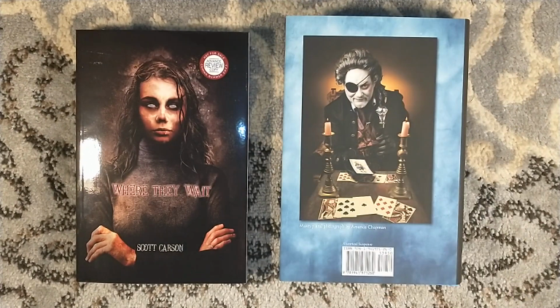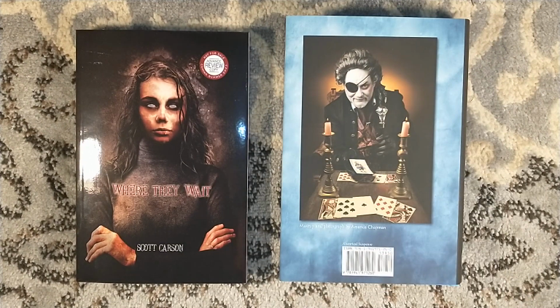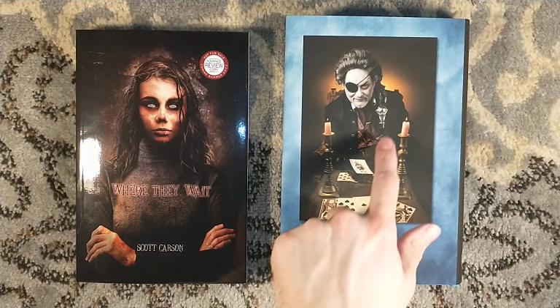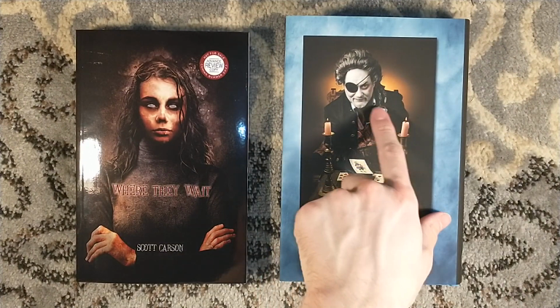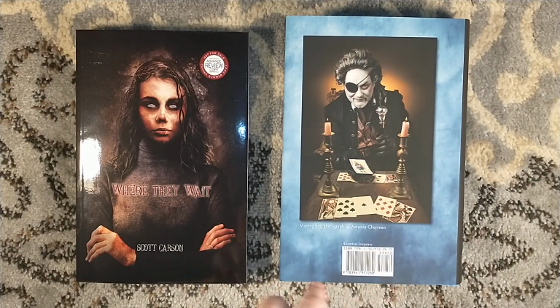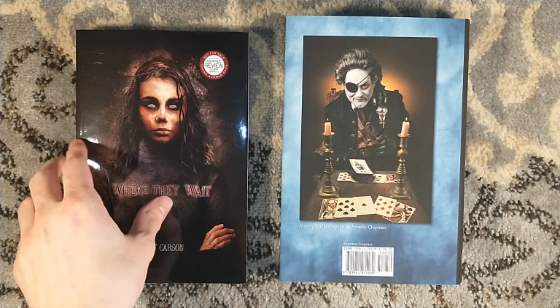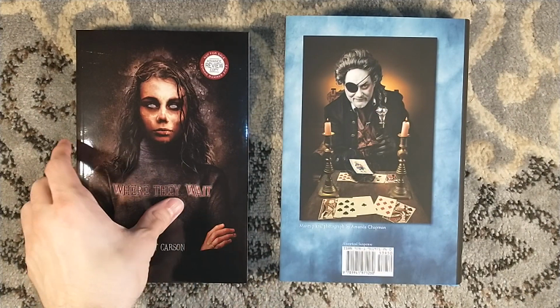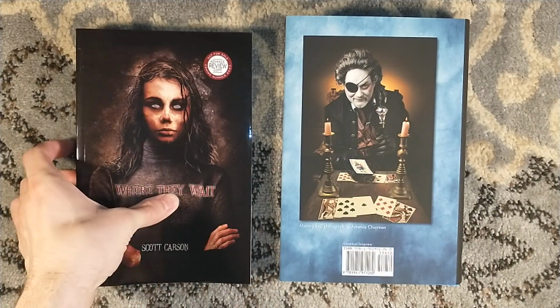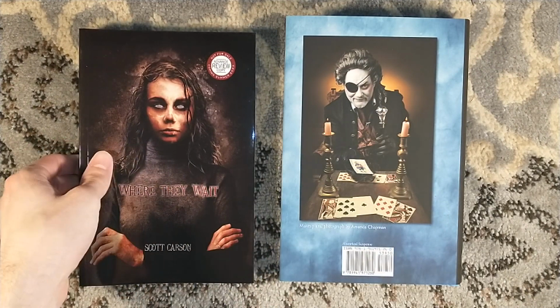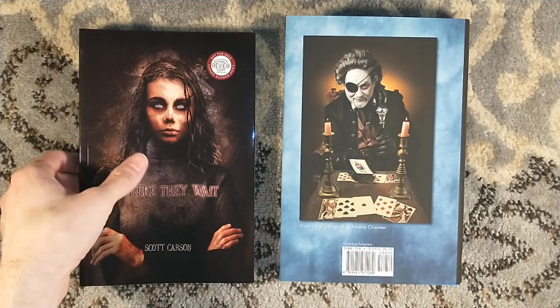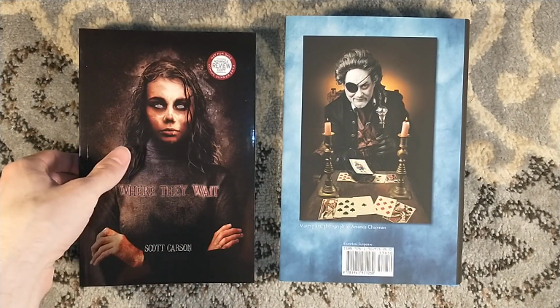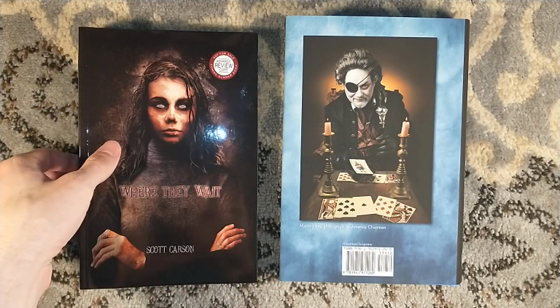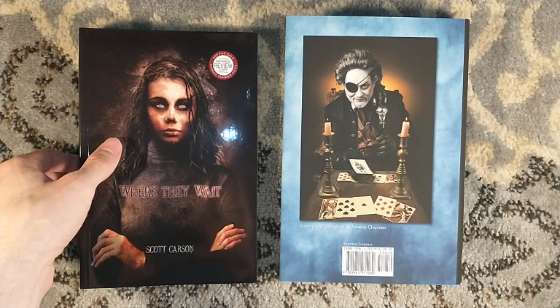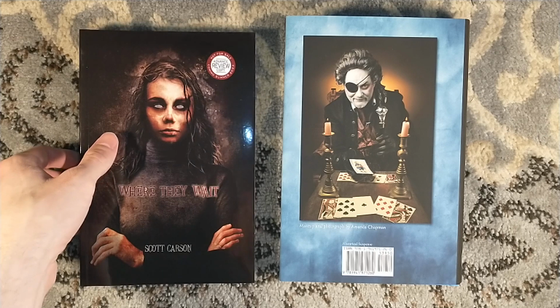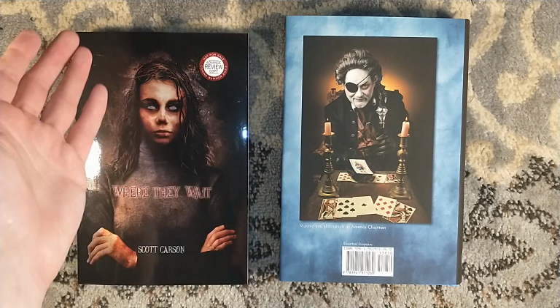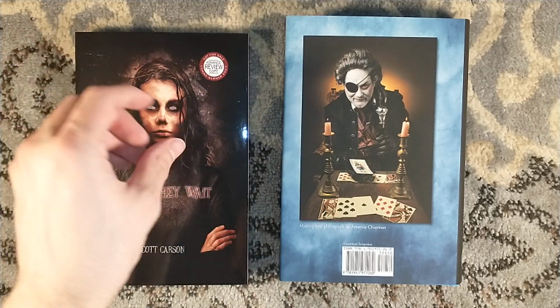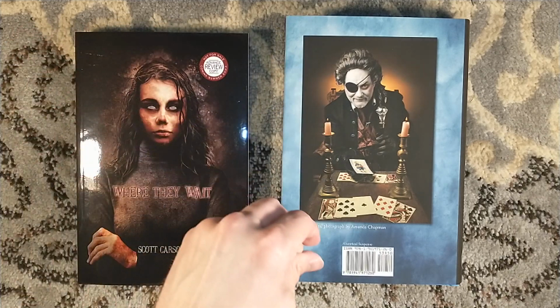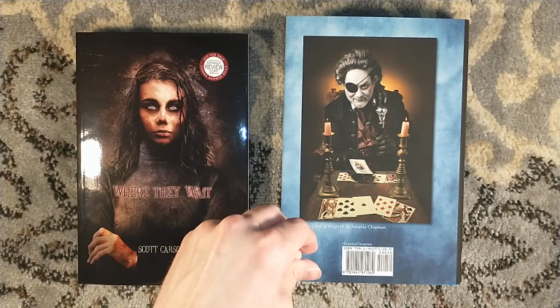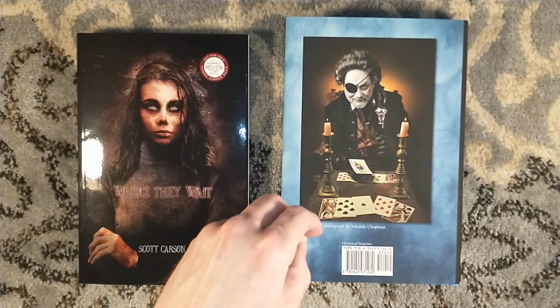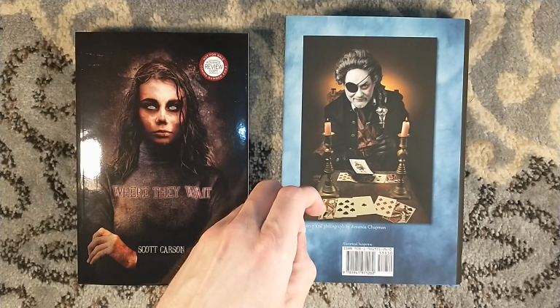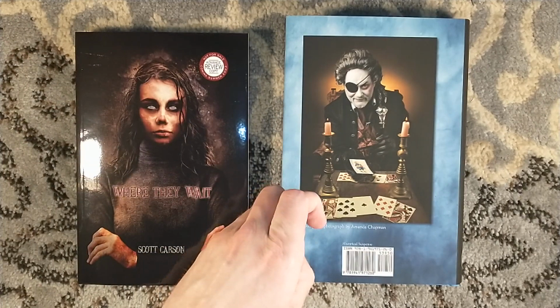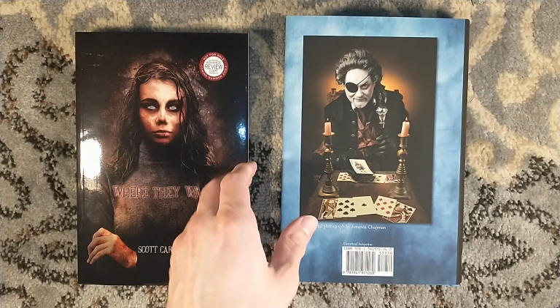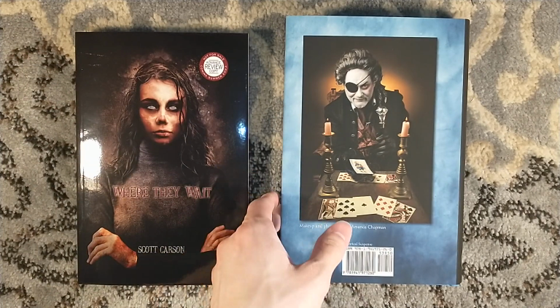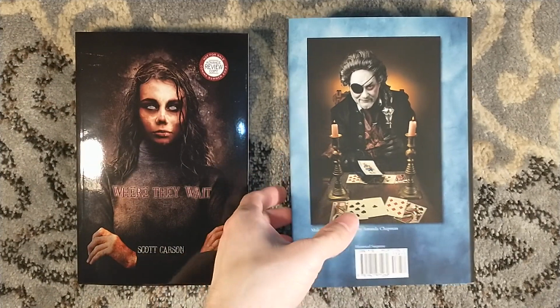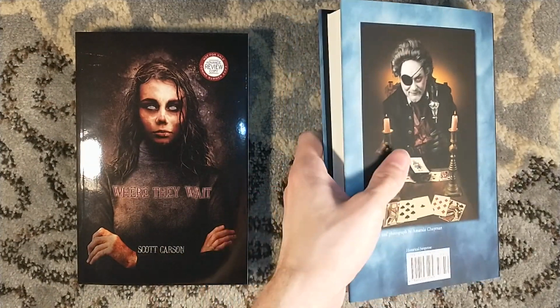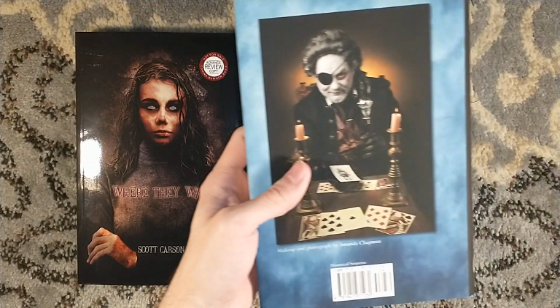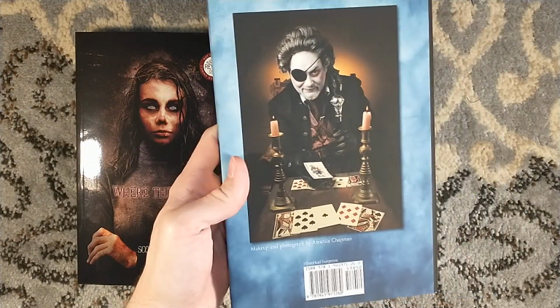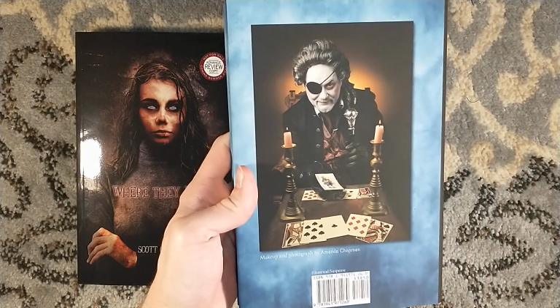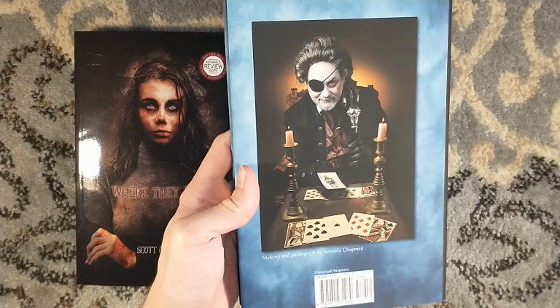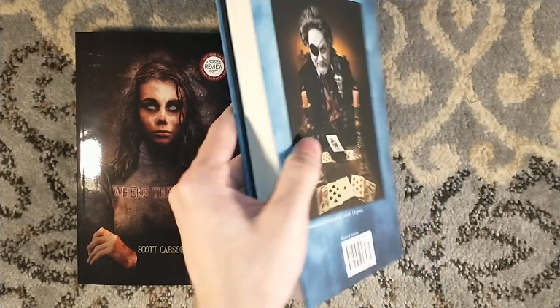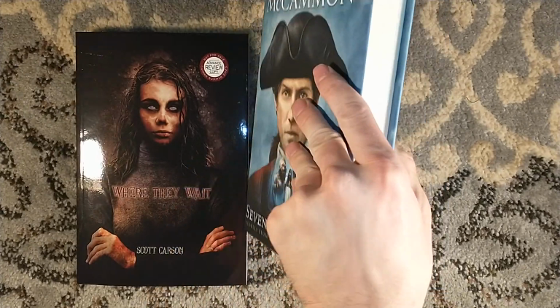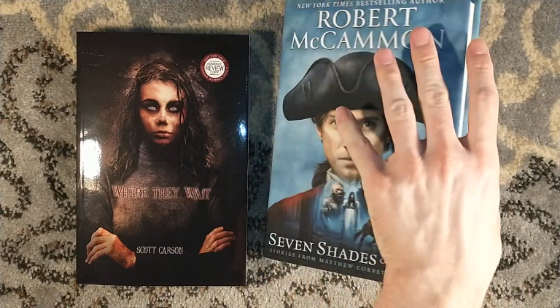I'm probably going to pick up a signed trade edition myself, mostly because I want to try to win that cane. I have no use for a cane, but you can't win if you're not in it — I can't speak English, it's been a long day.